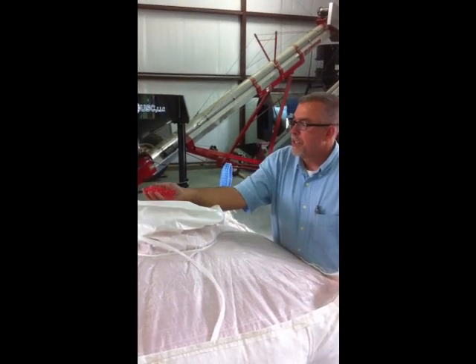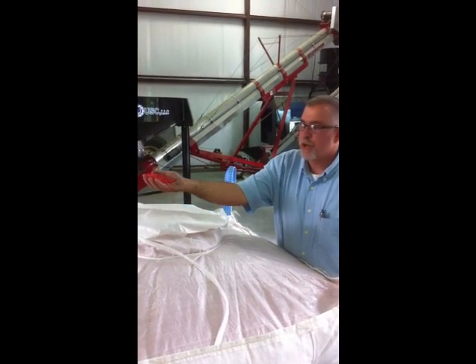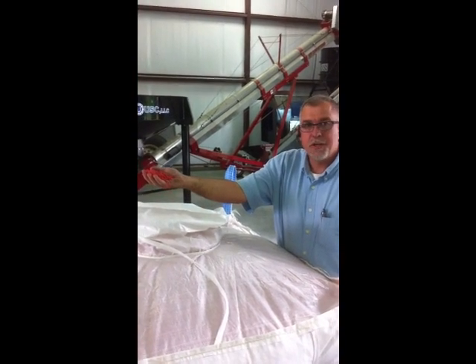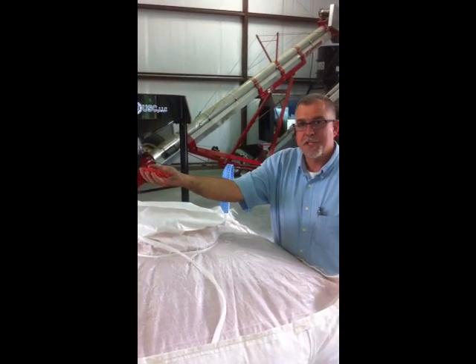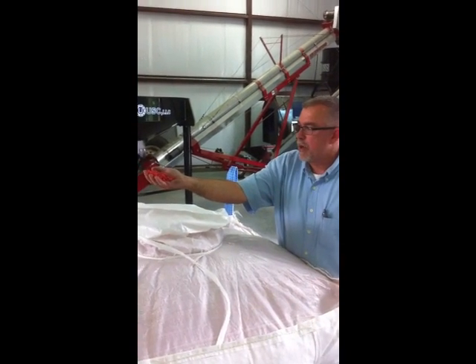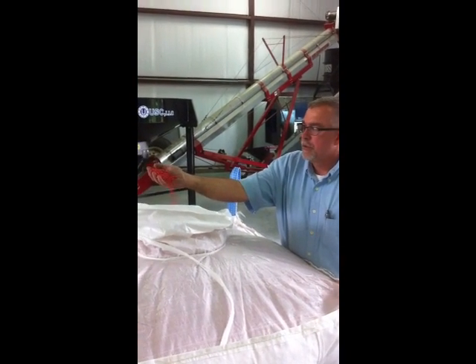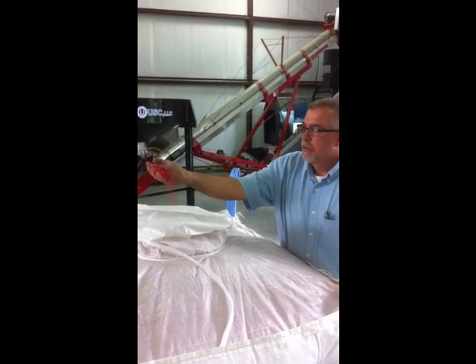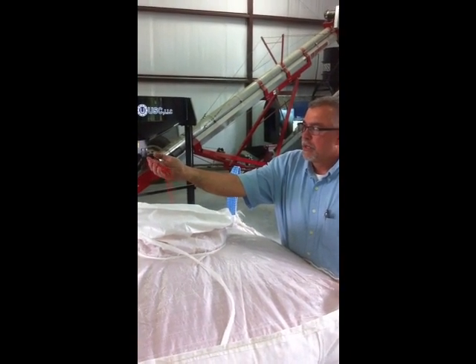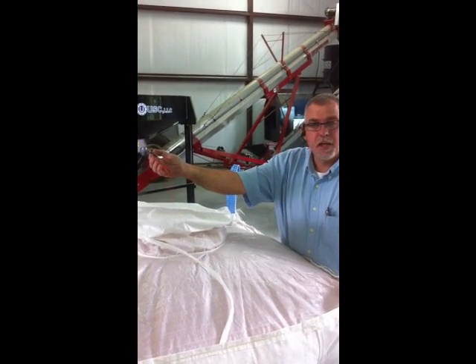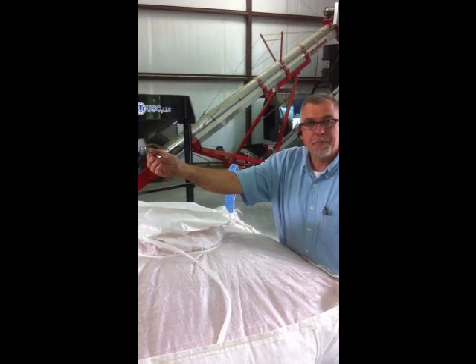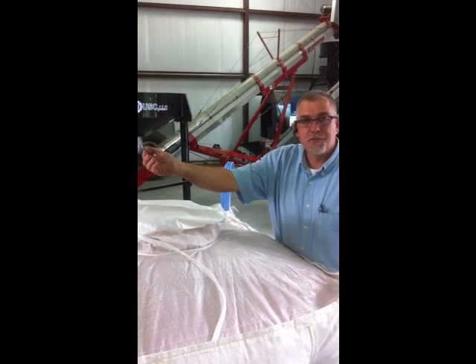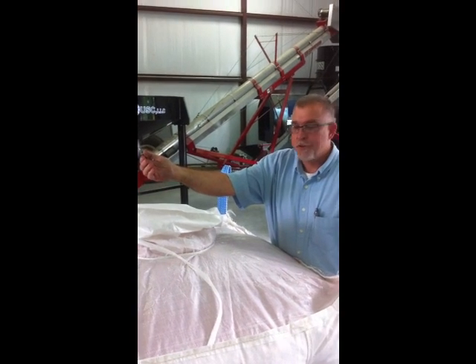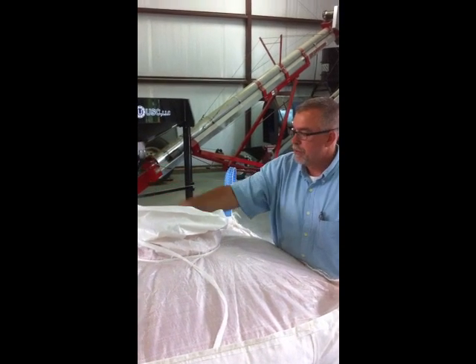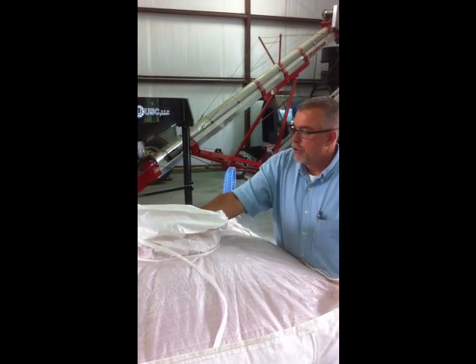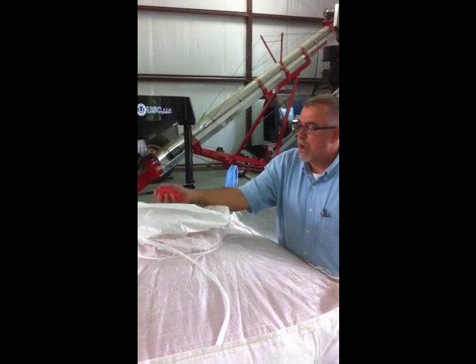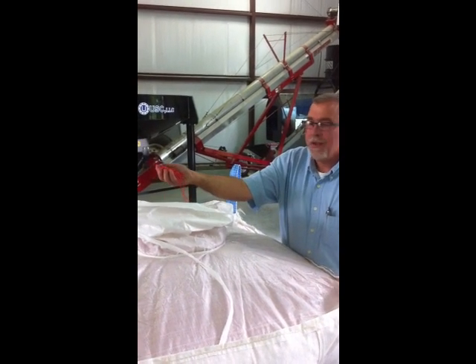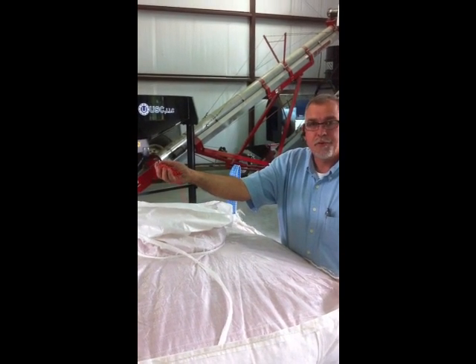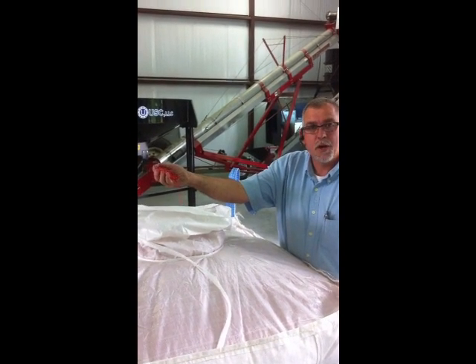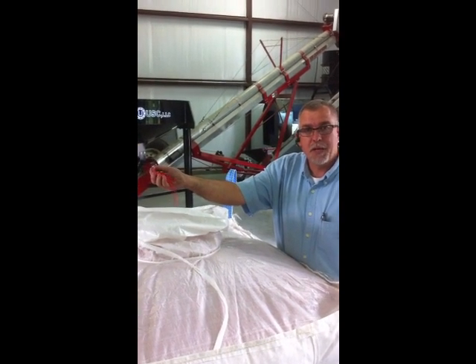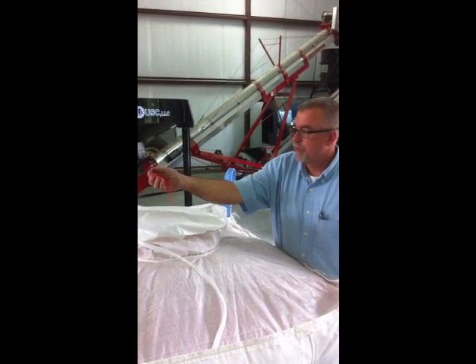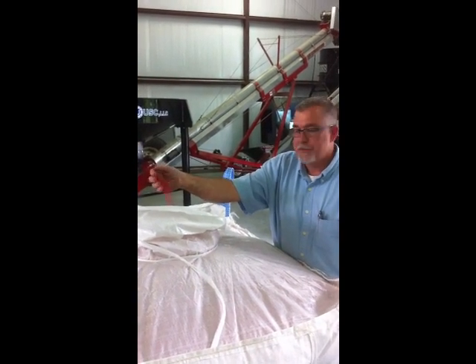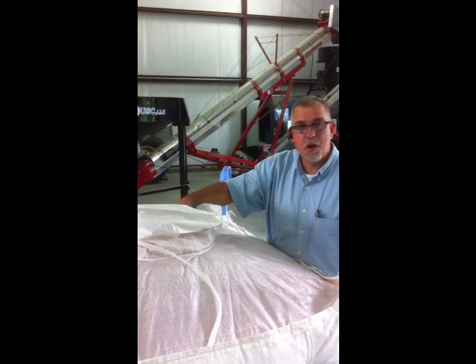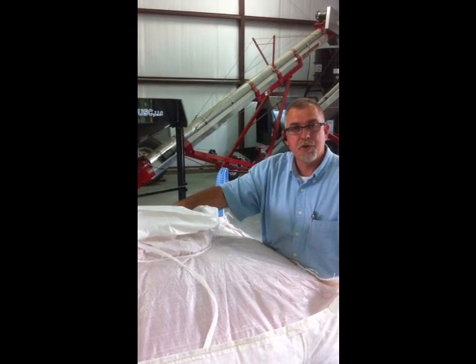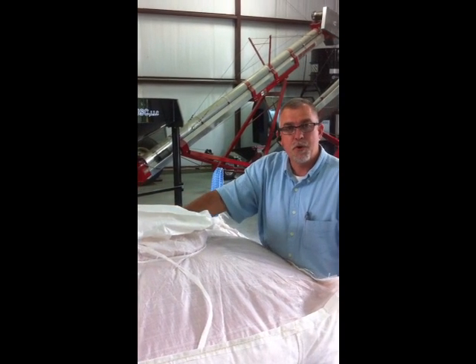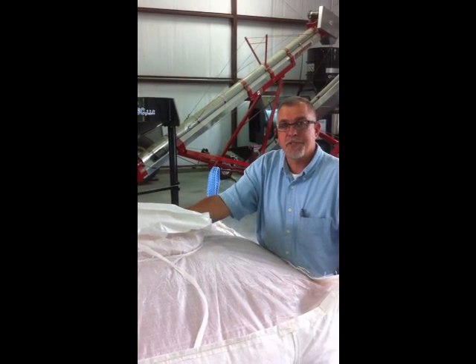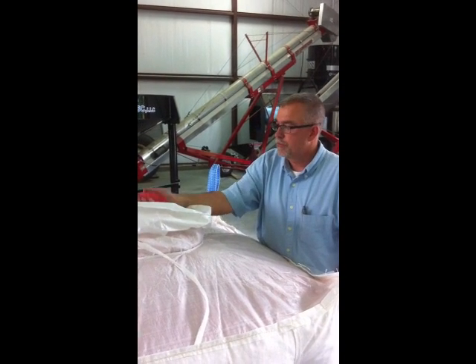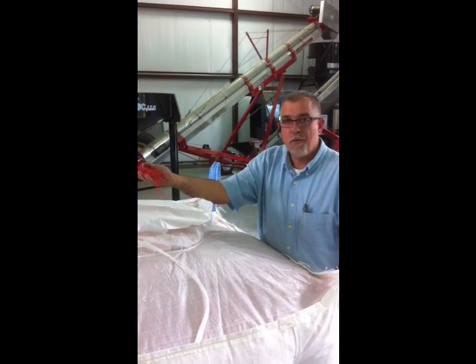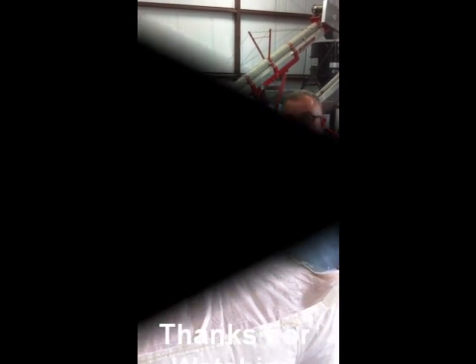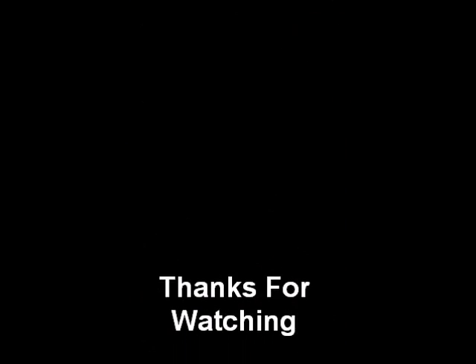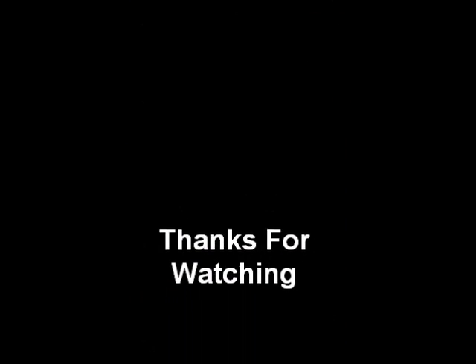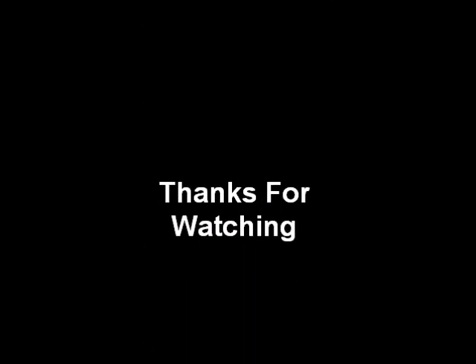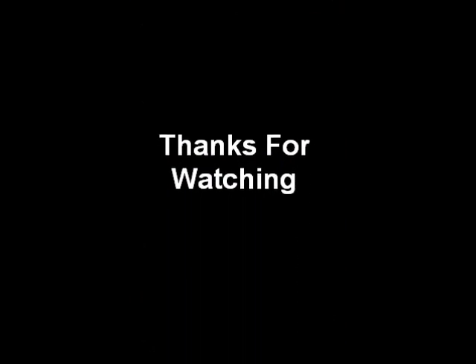These beans are treated with Acceleron, inoculated with Optimize 400, dry and ready to go to the planter. This video brought to you by Drake's Farm Service. Talking about my cash crop, it's all homegrown.